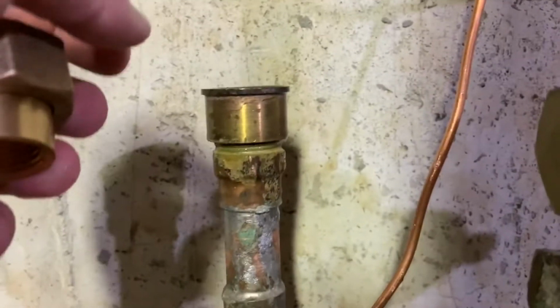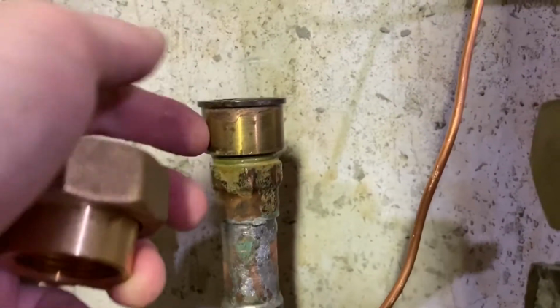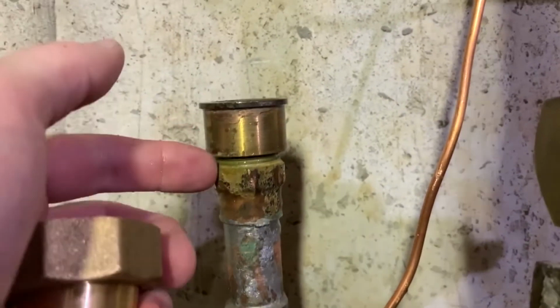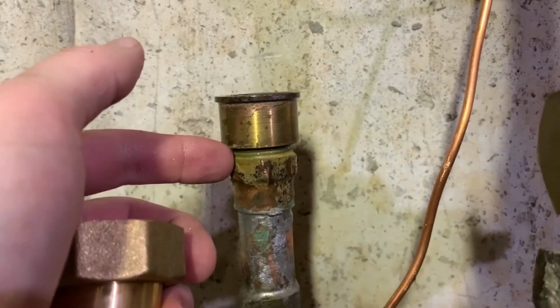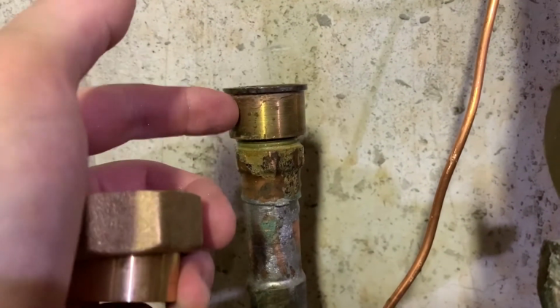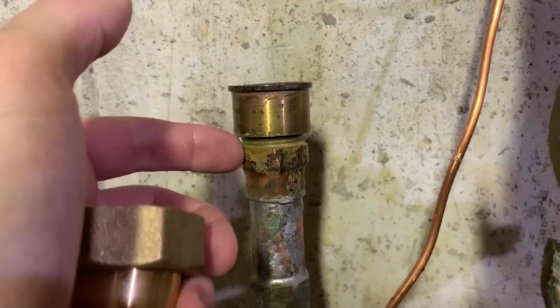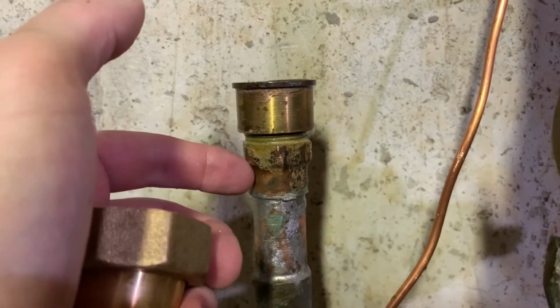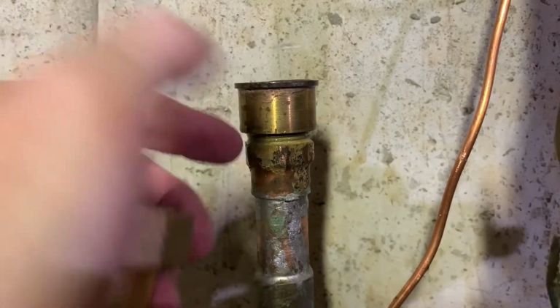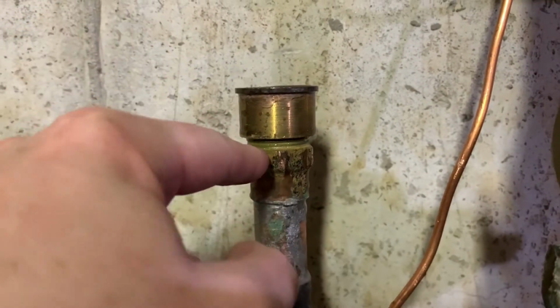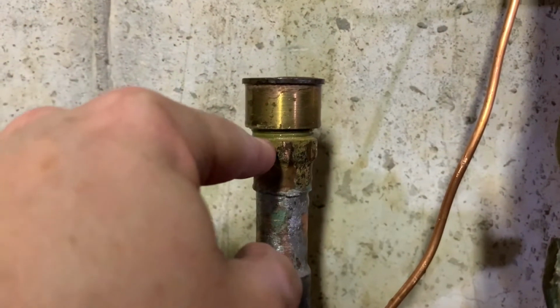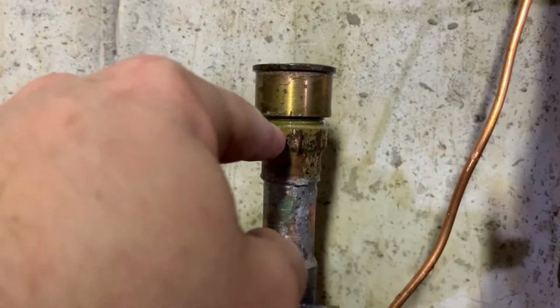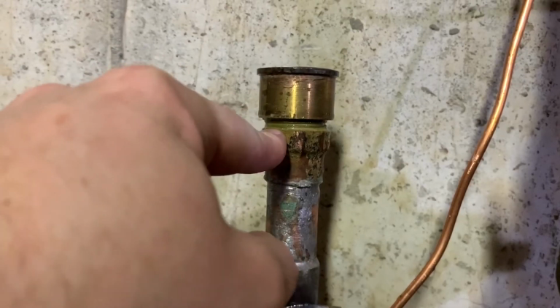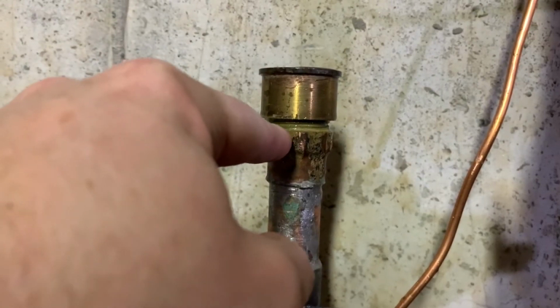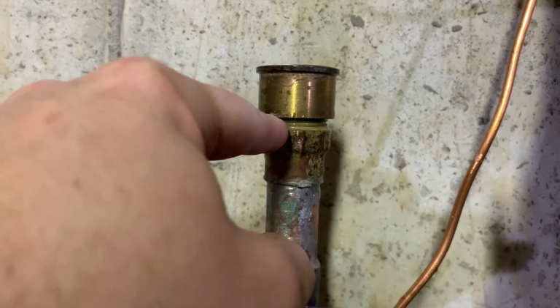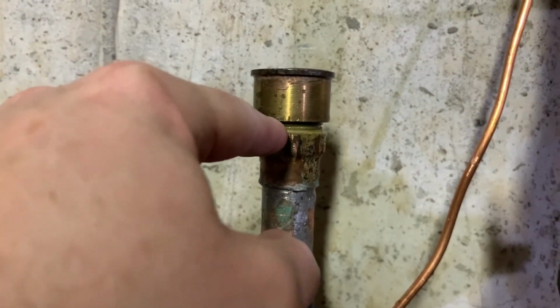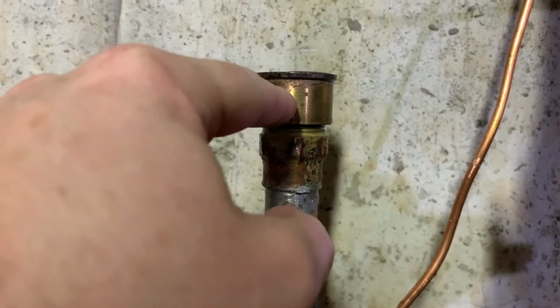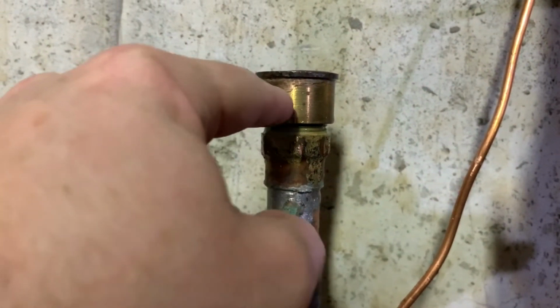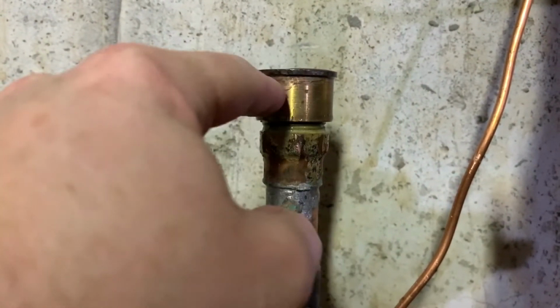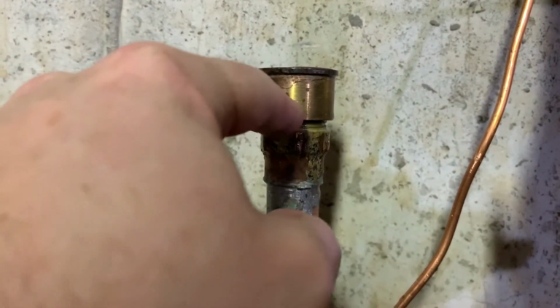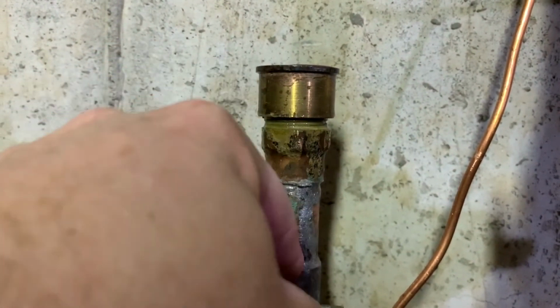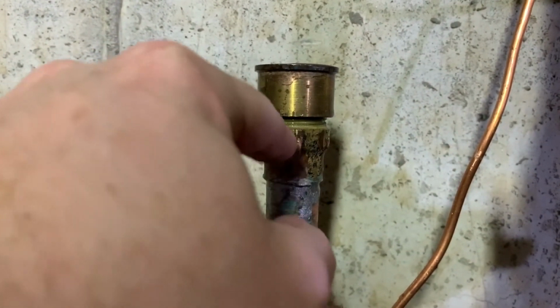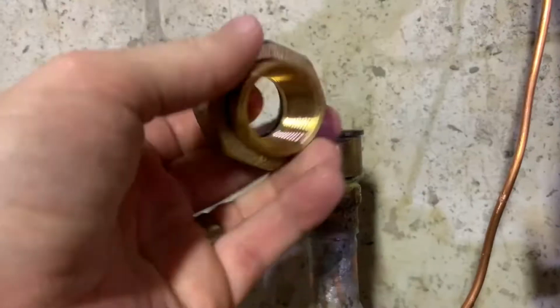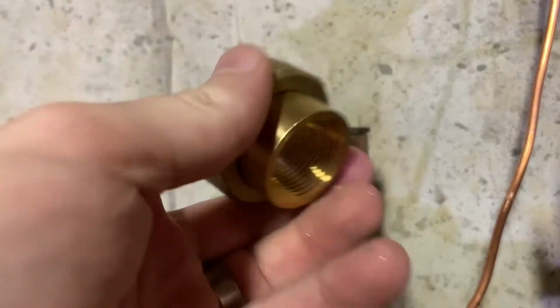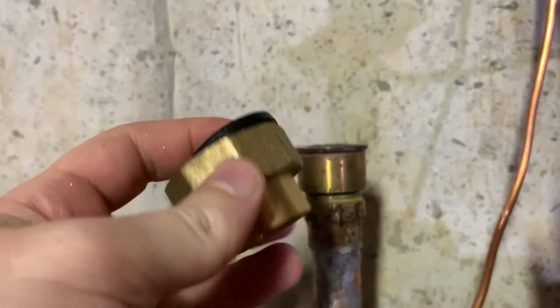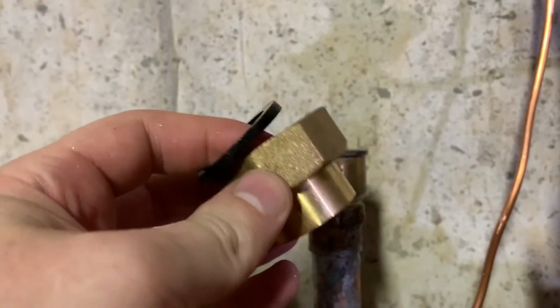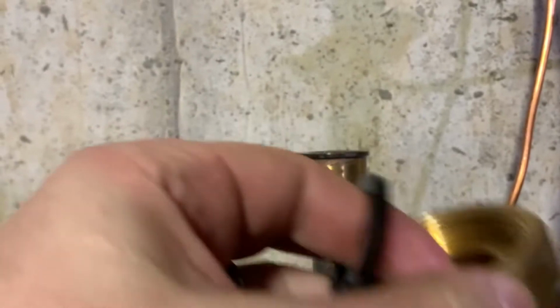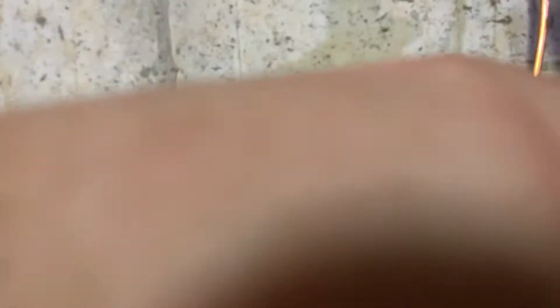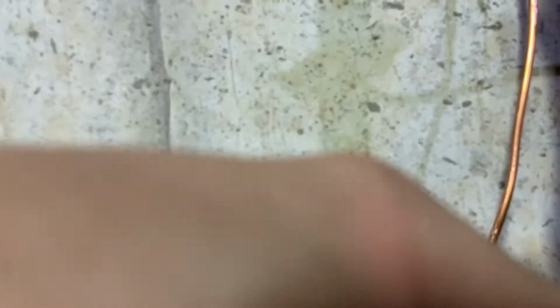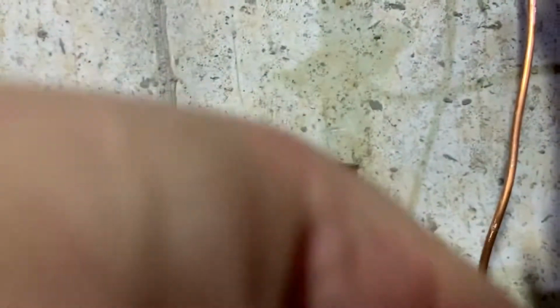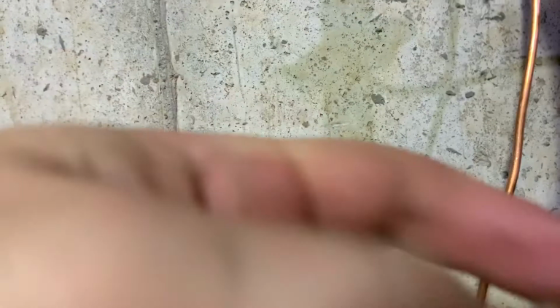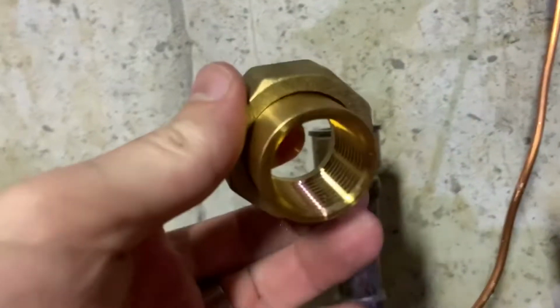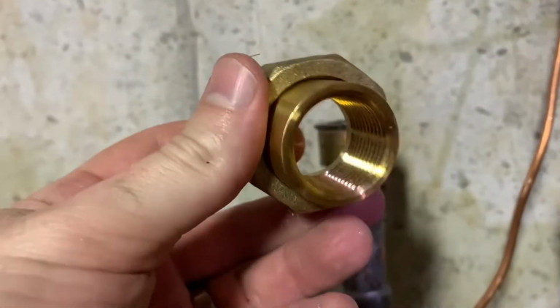The tailpiece part of the union is threaded on — you can see the threads right there — so this will come off with some pipe wrenches. Then we'll thread the new one on, and don't forget Teflon tape when you do so.